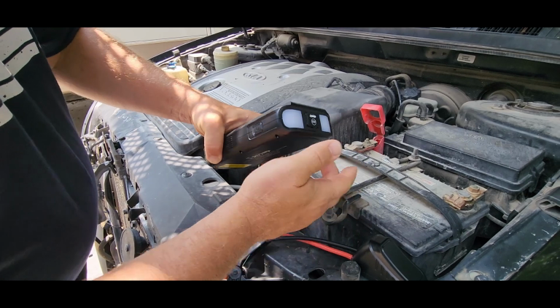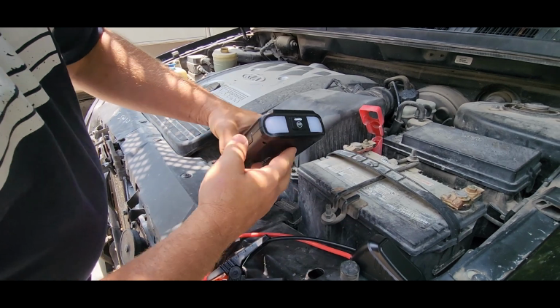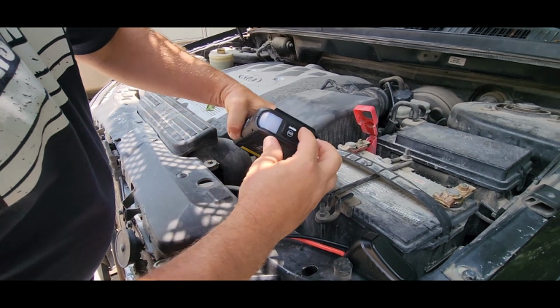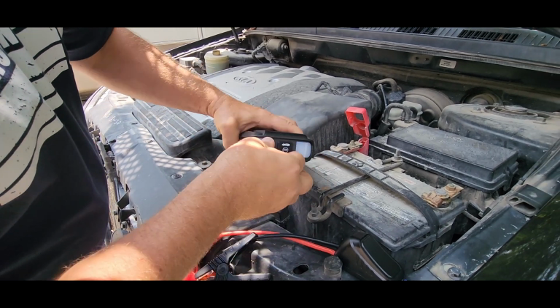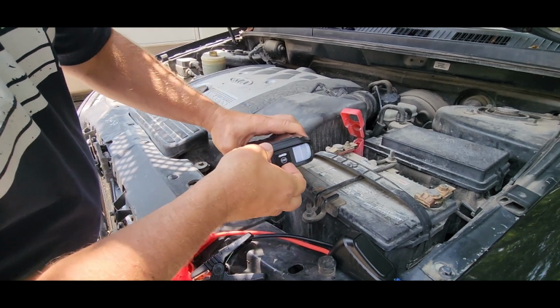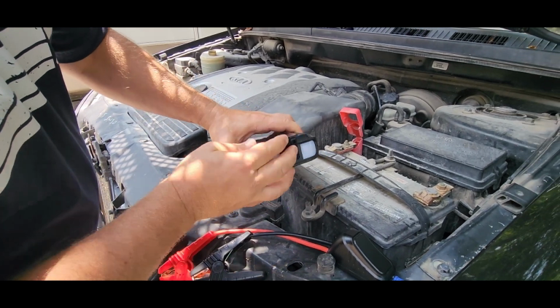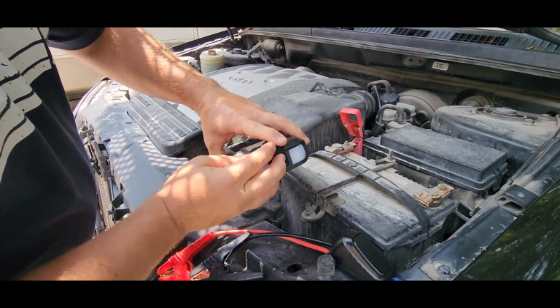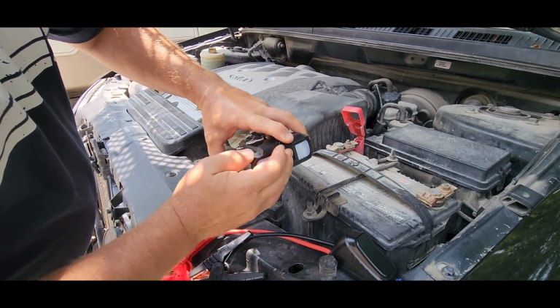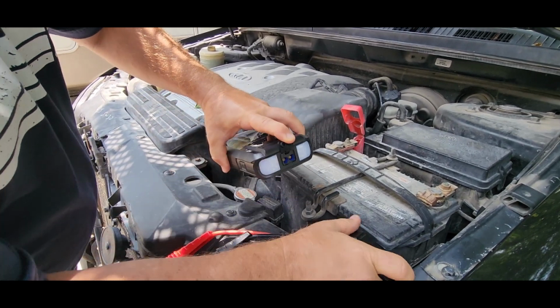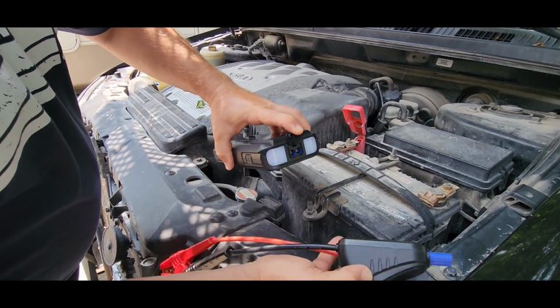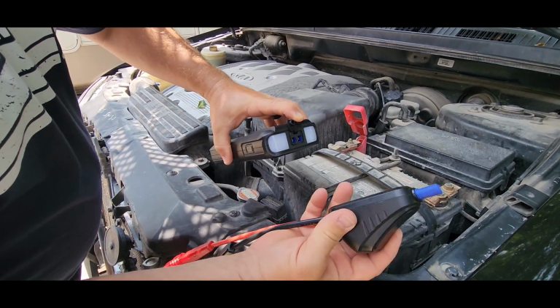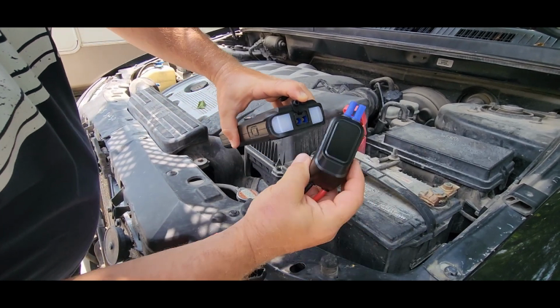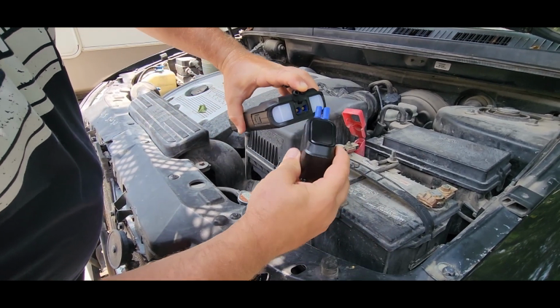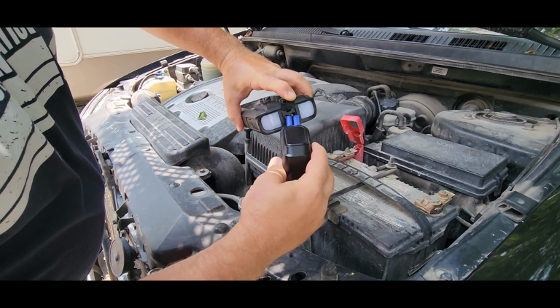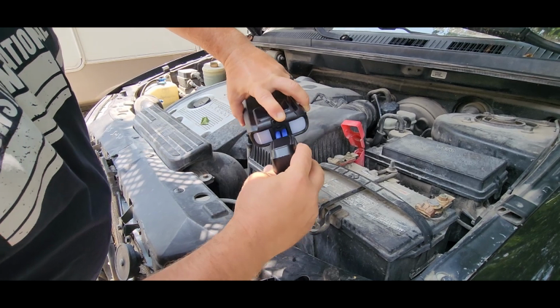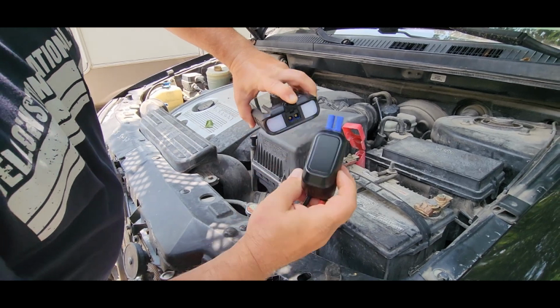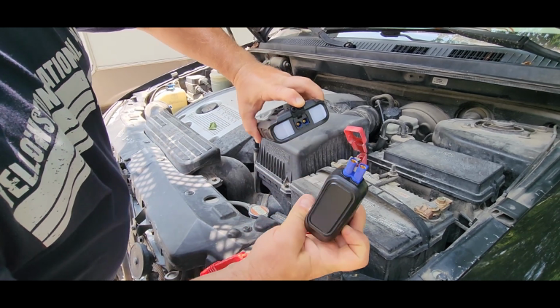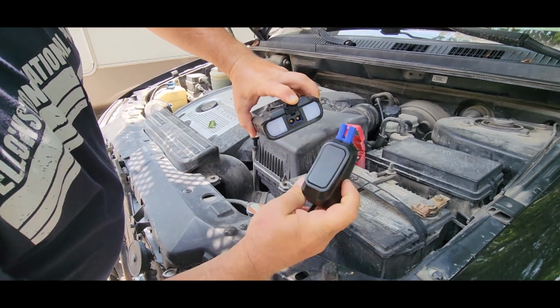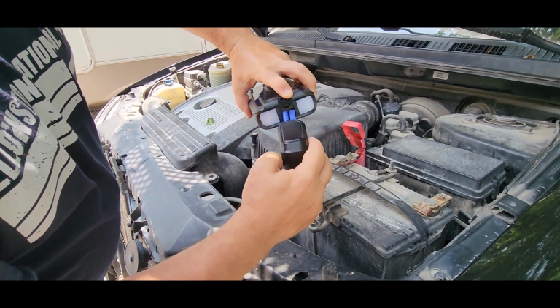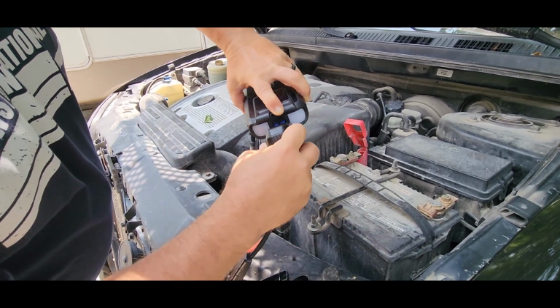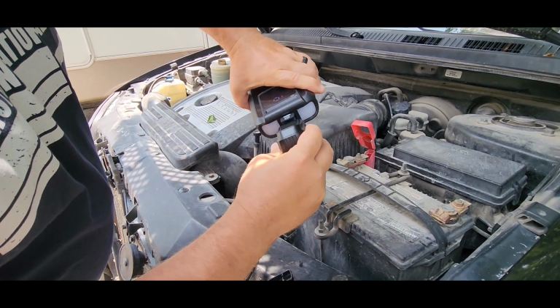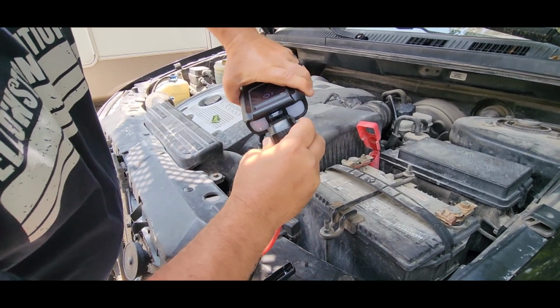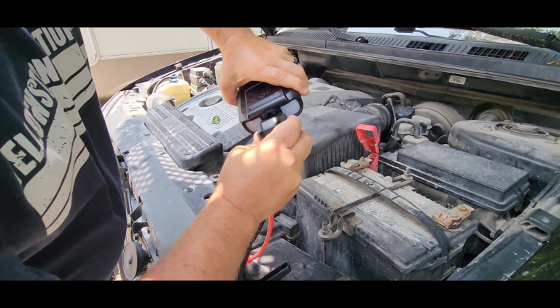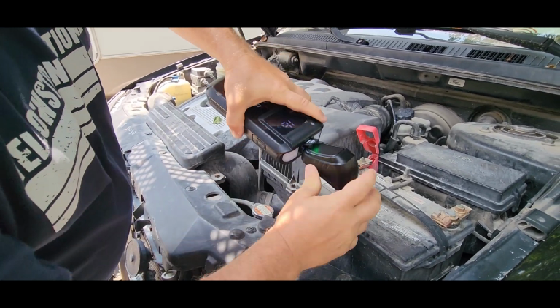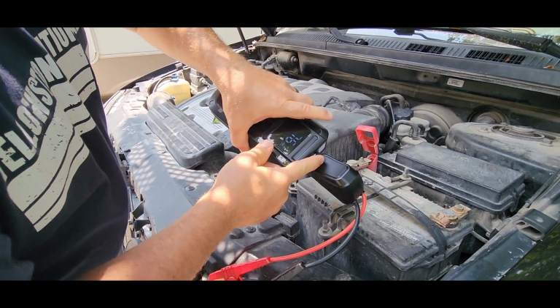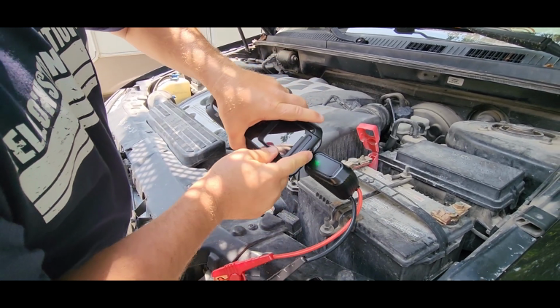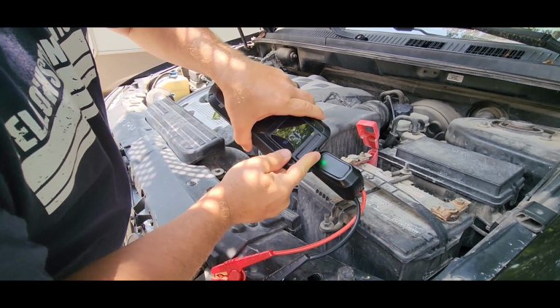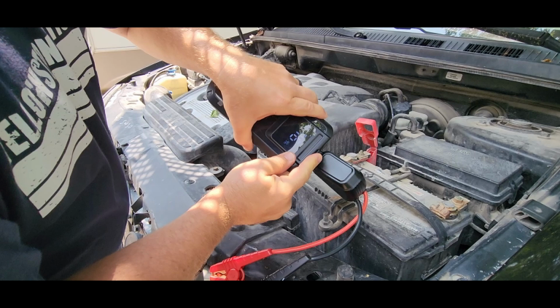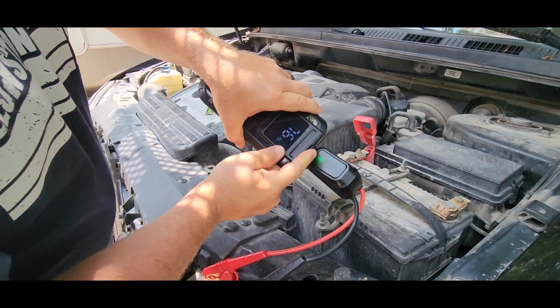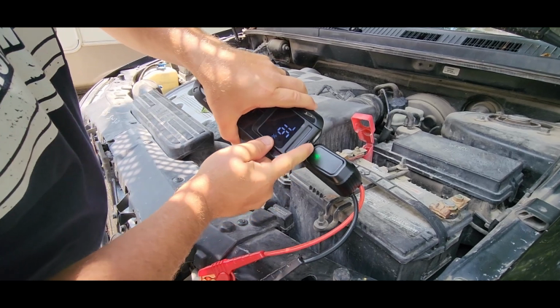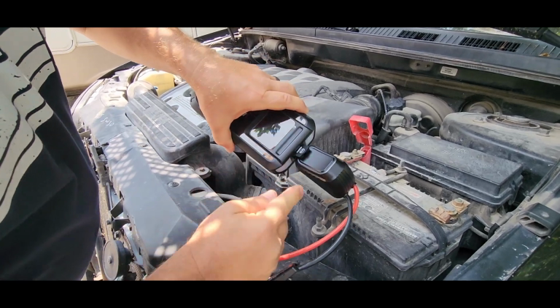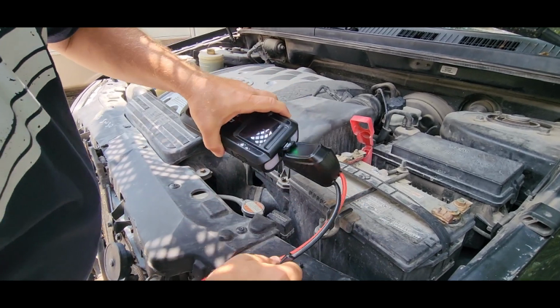Now we're out here at the battery and we're just going to open up this end right here. We're going to take our jumper cables — there's only one way that these go in. We're just going to plug that in and you can see the green flashing light means that it's ready to go.